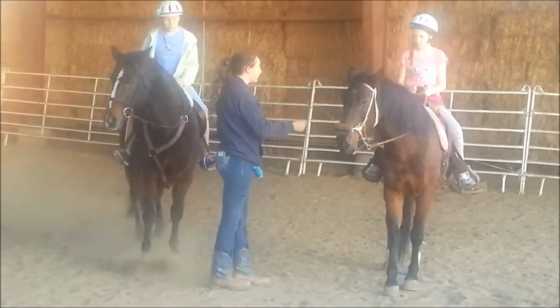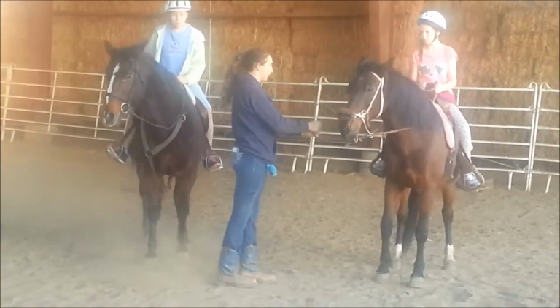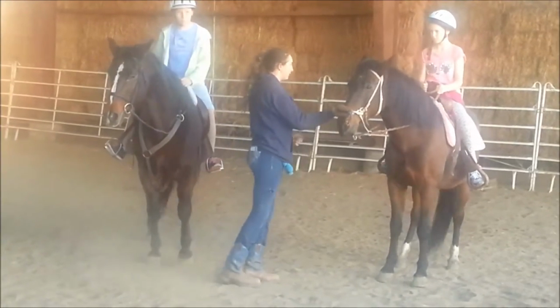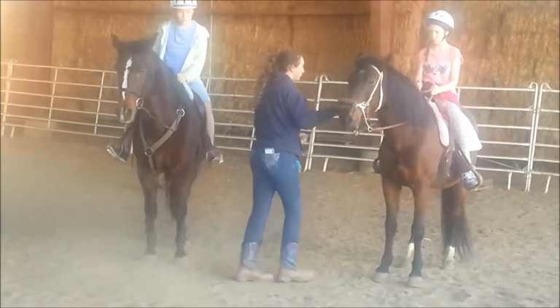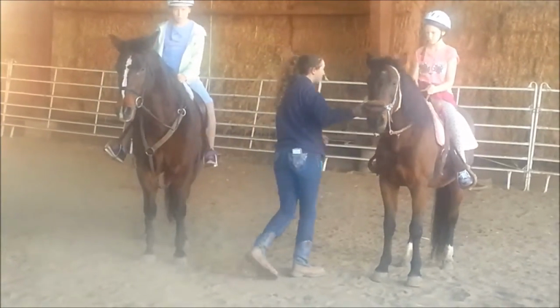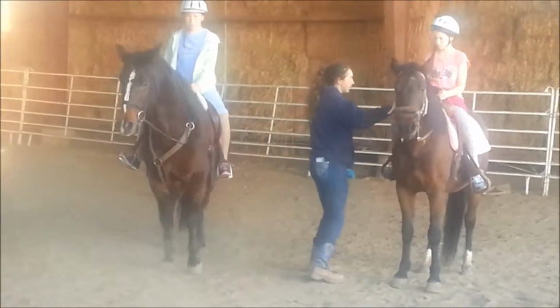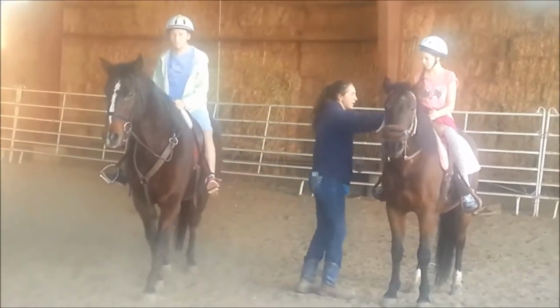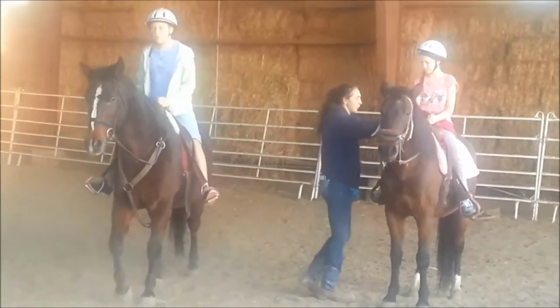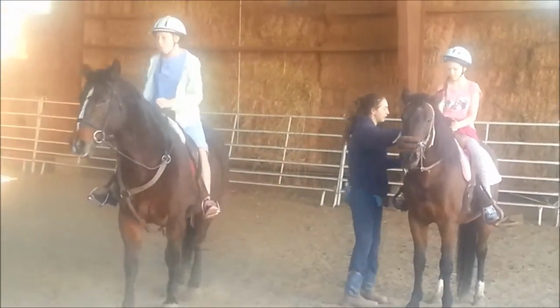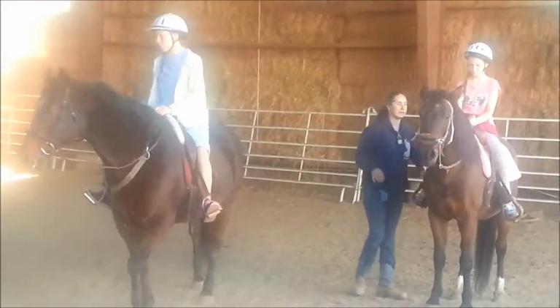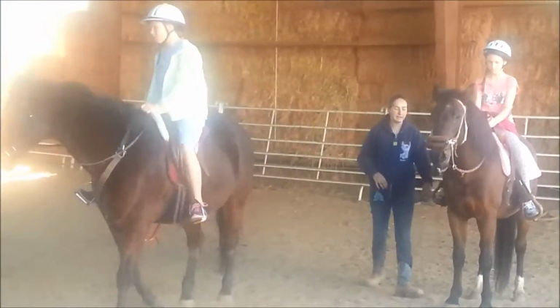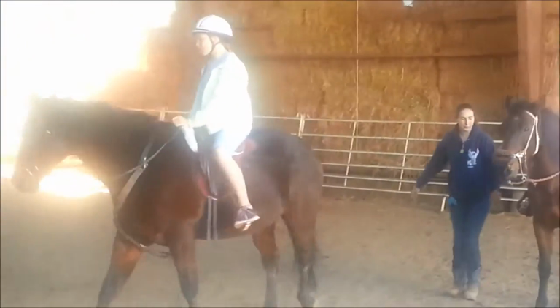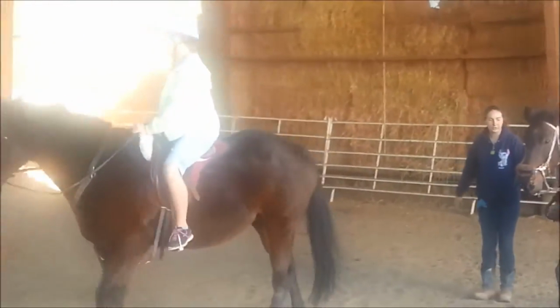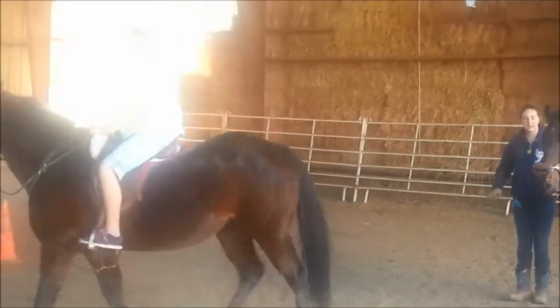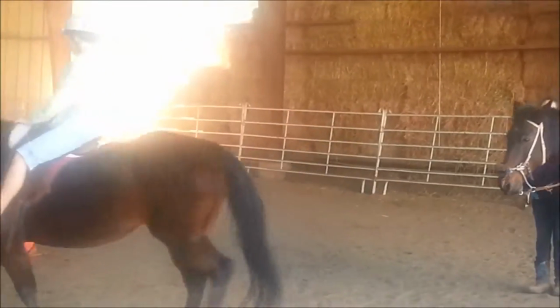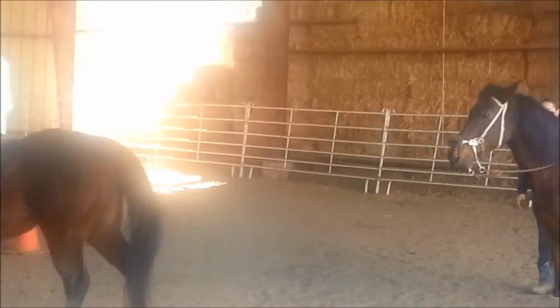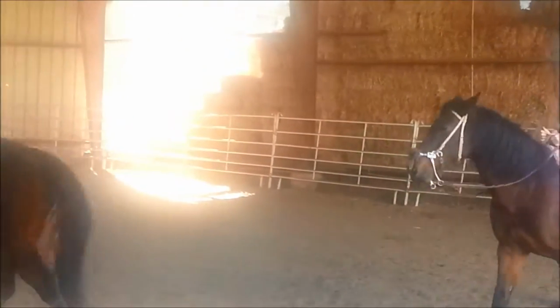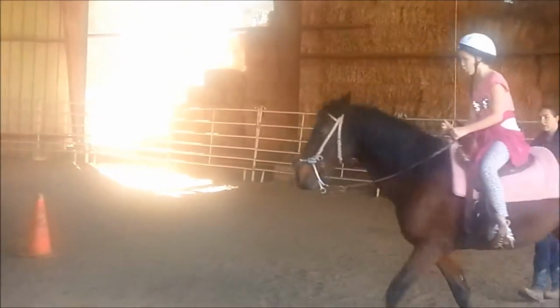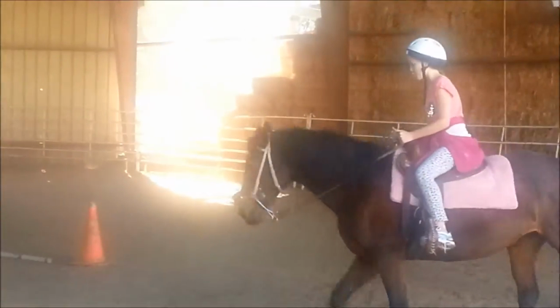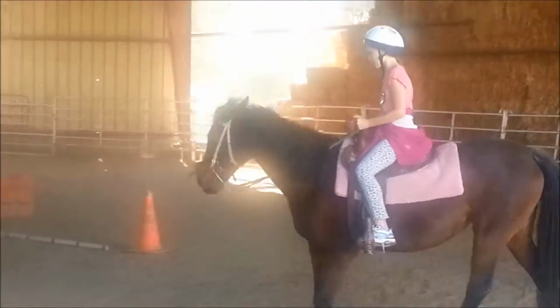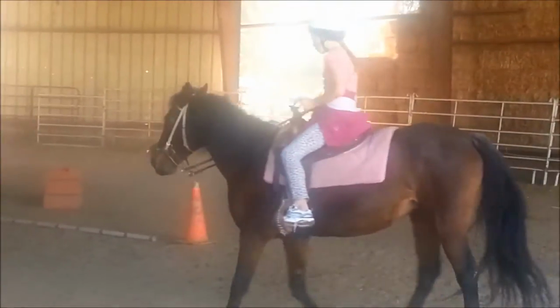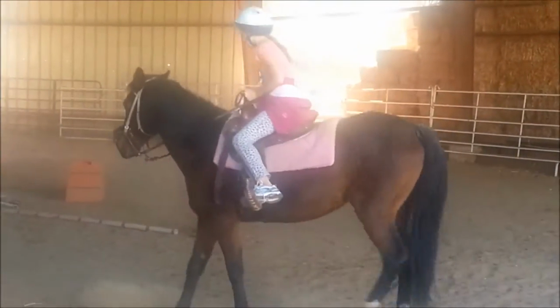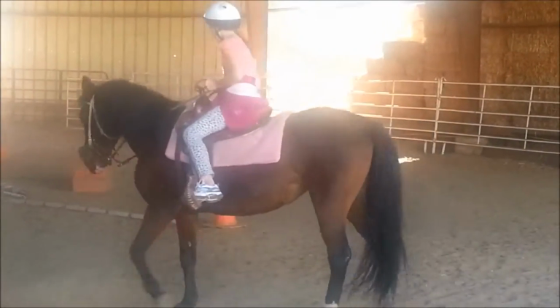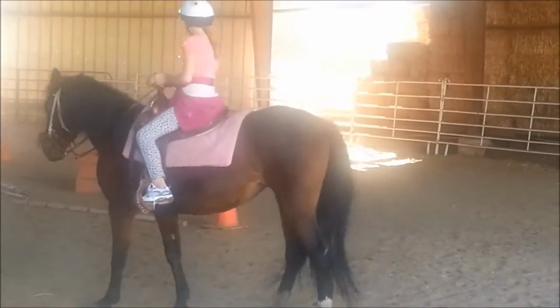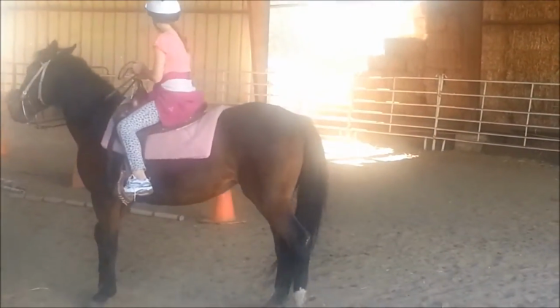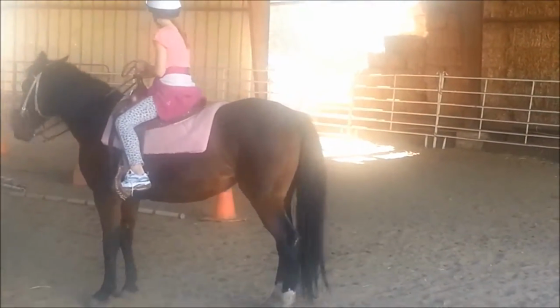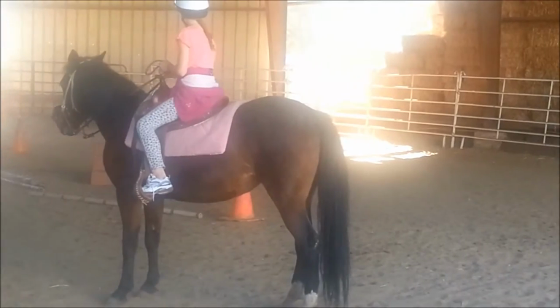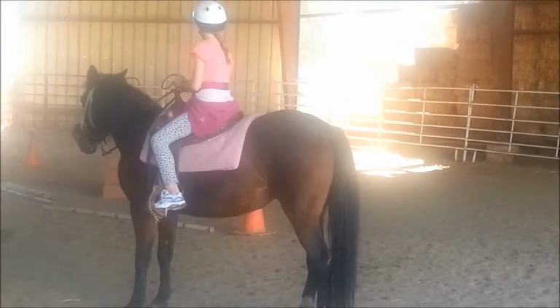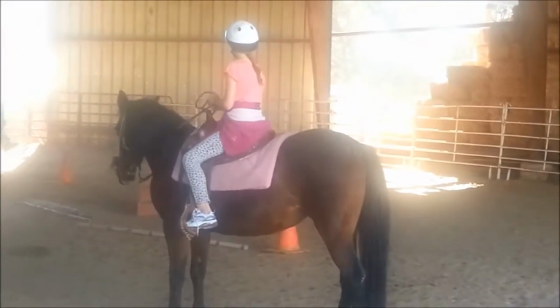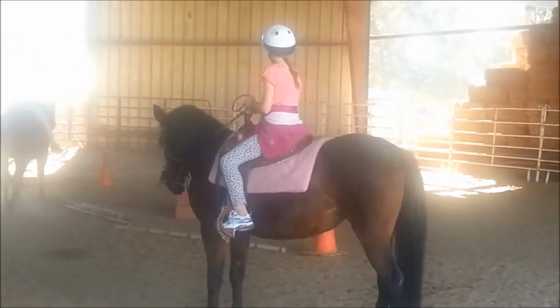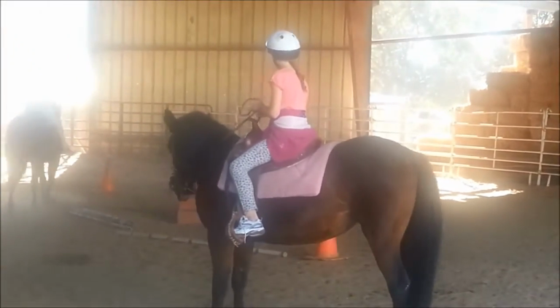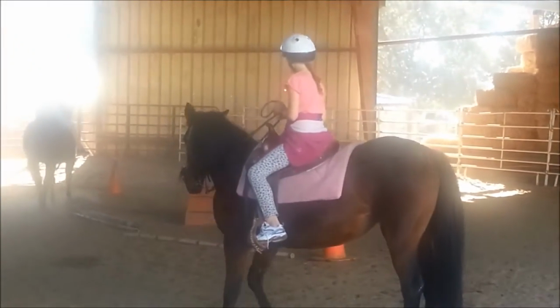Hands forward though. If you want more rein, you can't lean forward on her neck. Push your heels down, toes up. Whoa, whoa — so pull back. If you just say whoa, she's not going to know what you mean. You have to pull back on her reins.